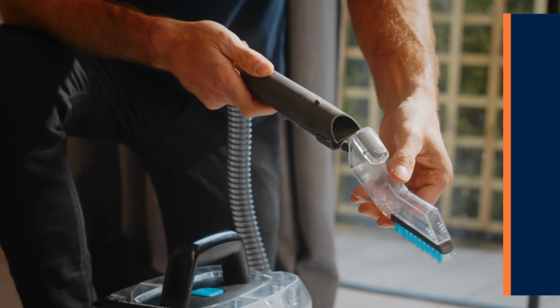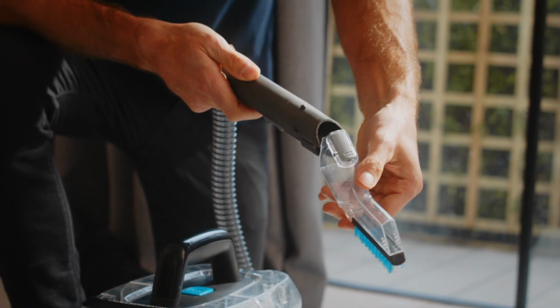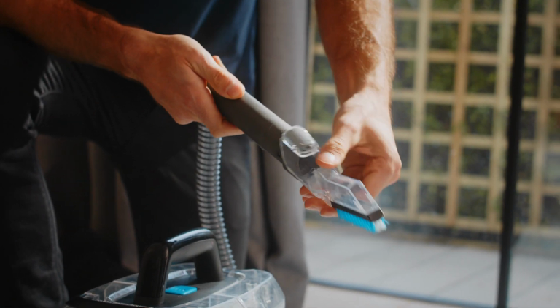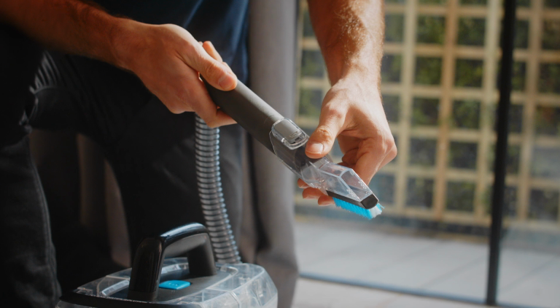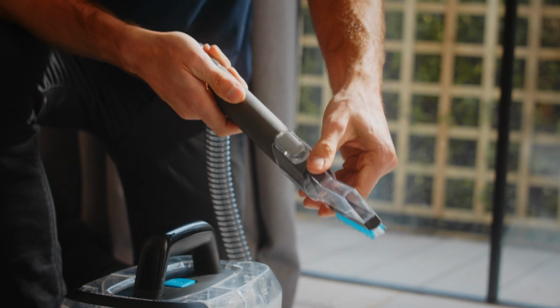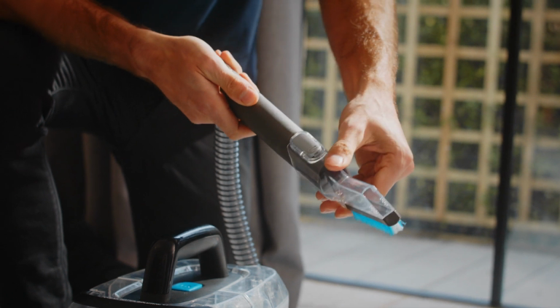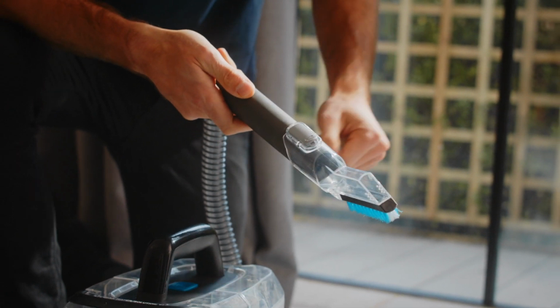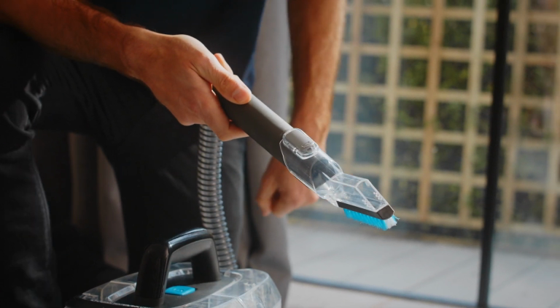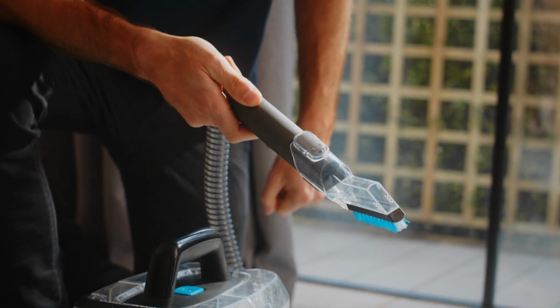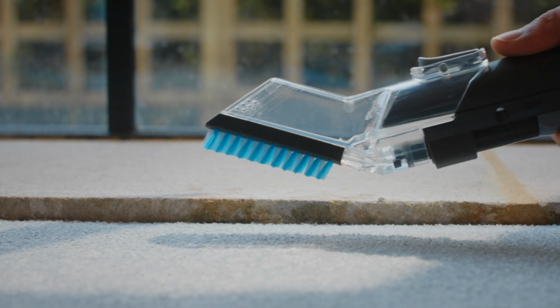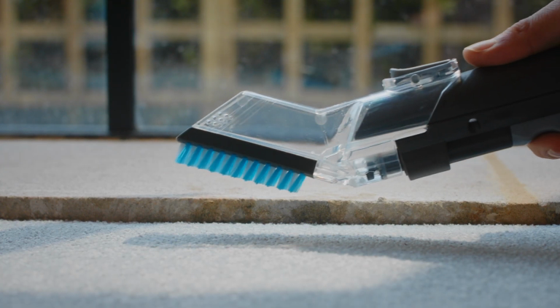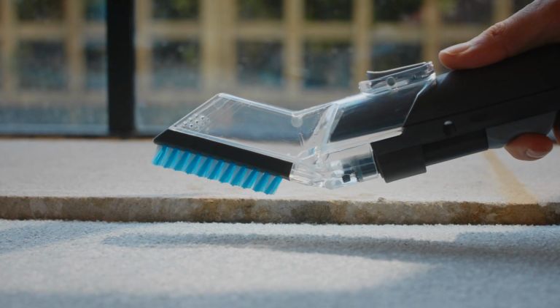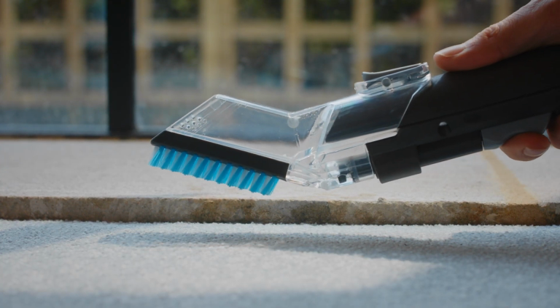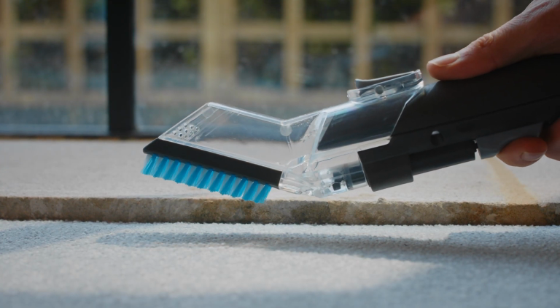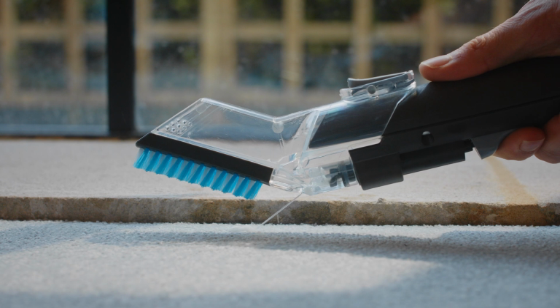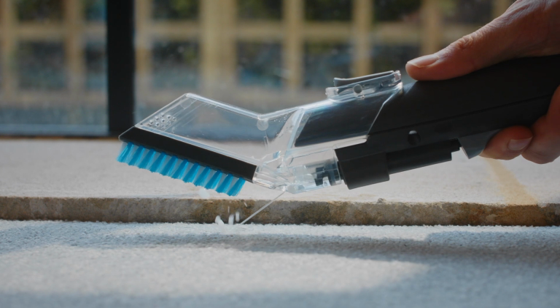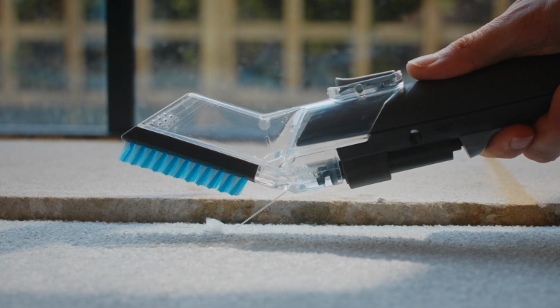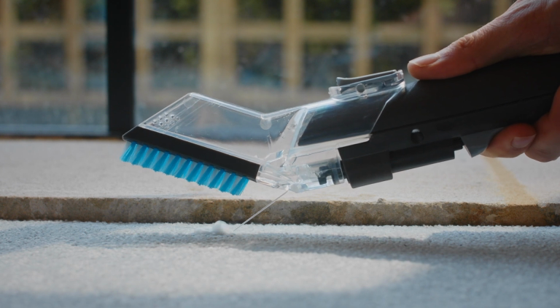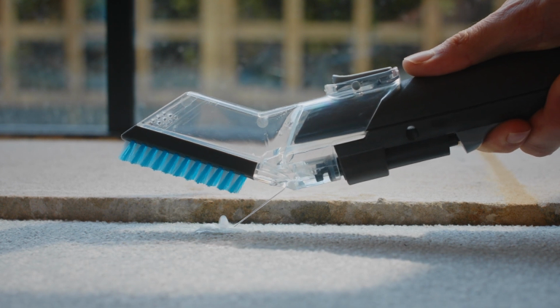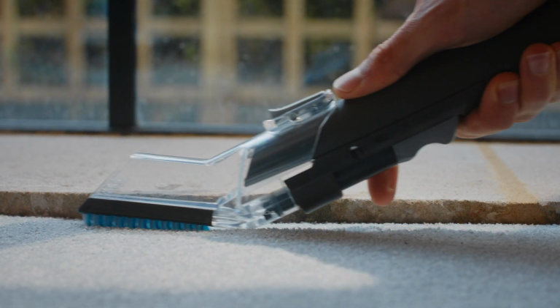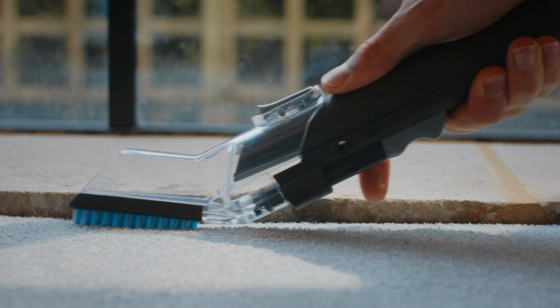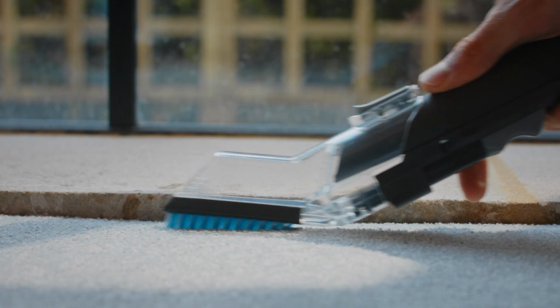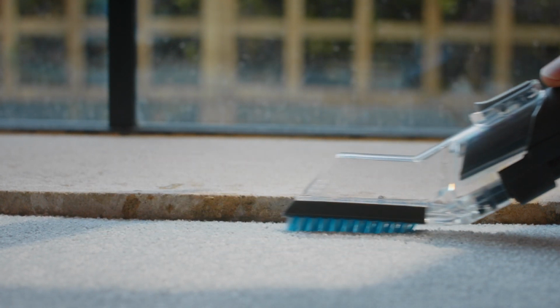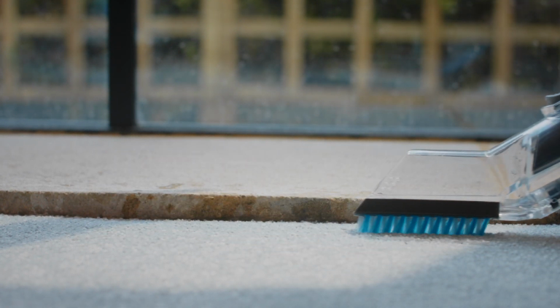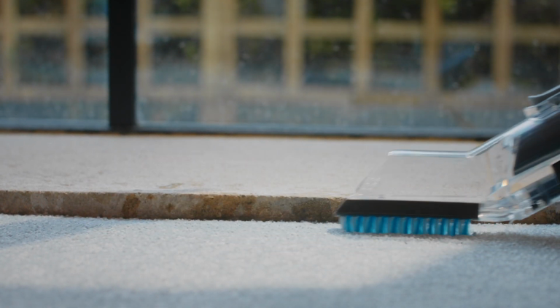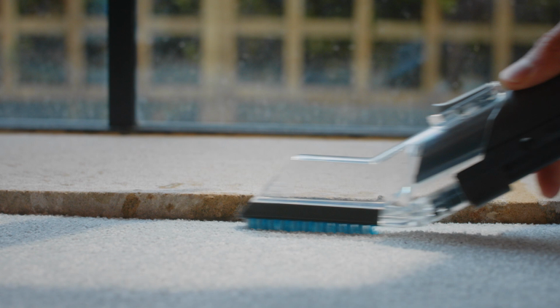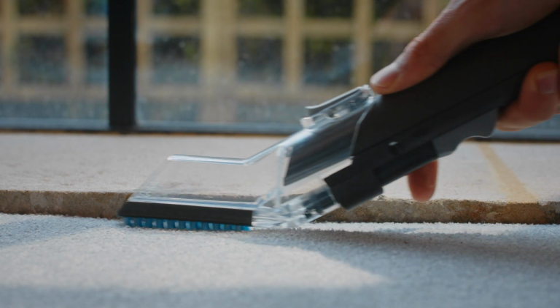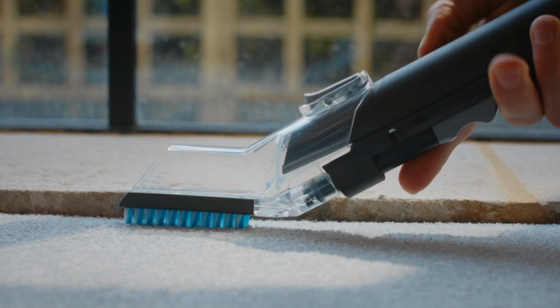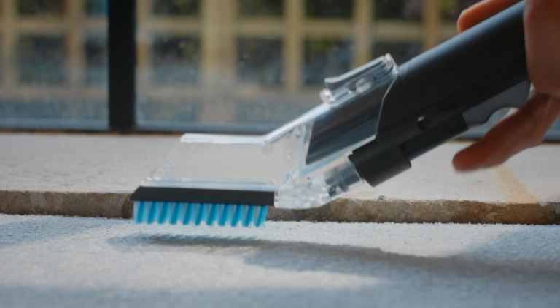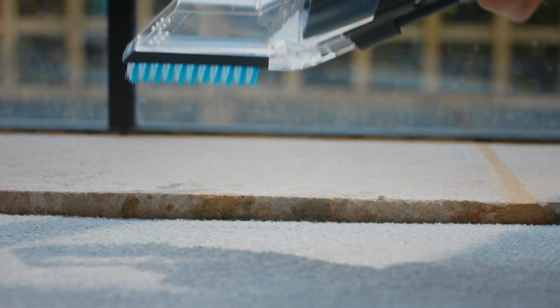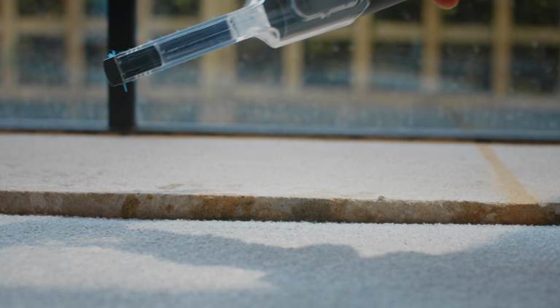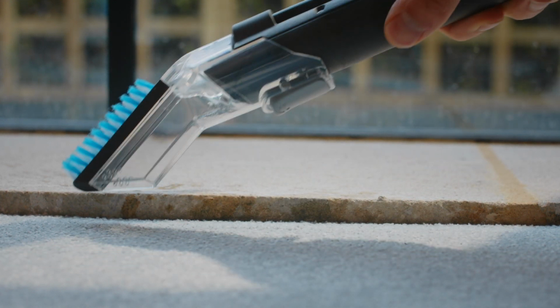Slide the tool onto the end of the hose until it clicks. Press the trigger on the tool to release the water and solution. Use the brush to agitate. Turn the tool over and pull back to recover the water and solution.